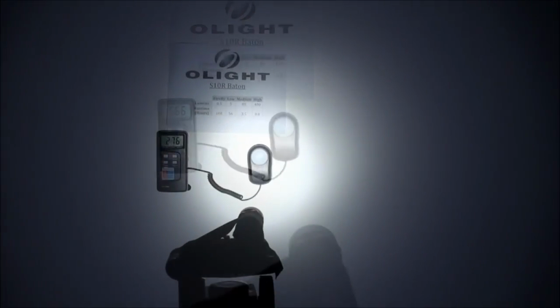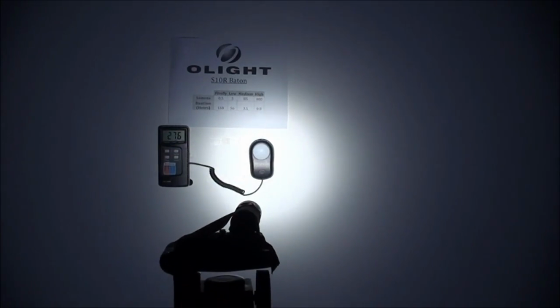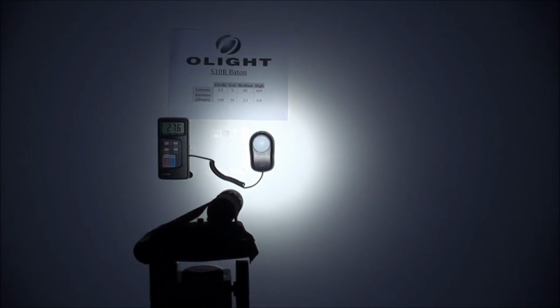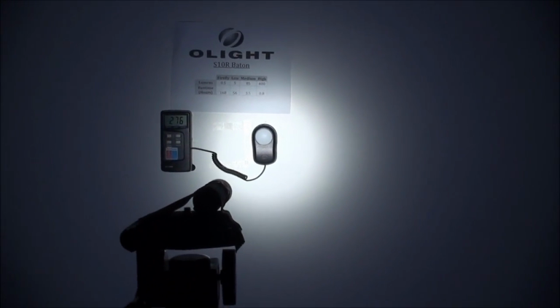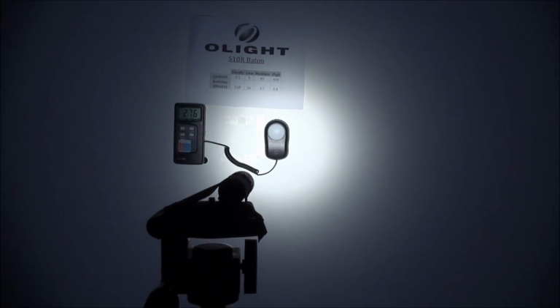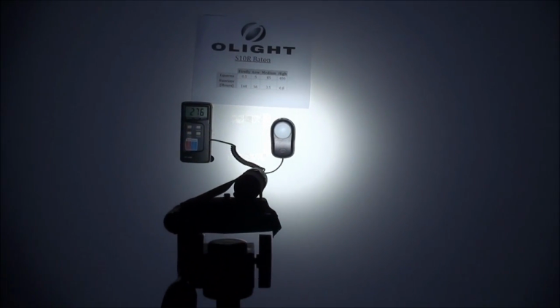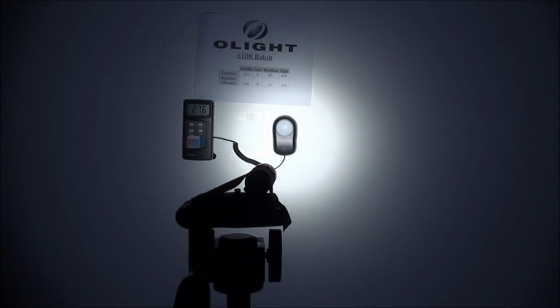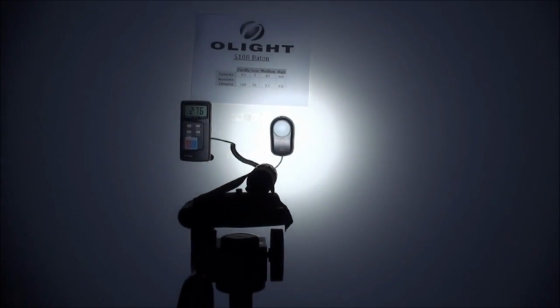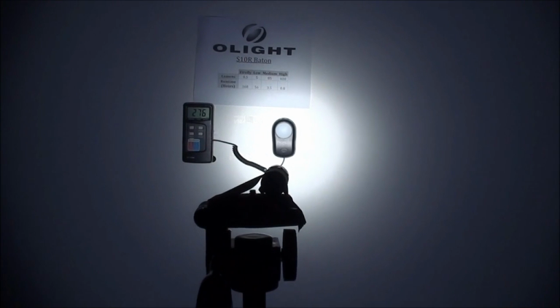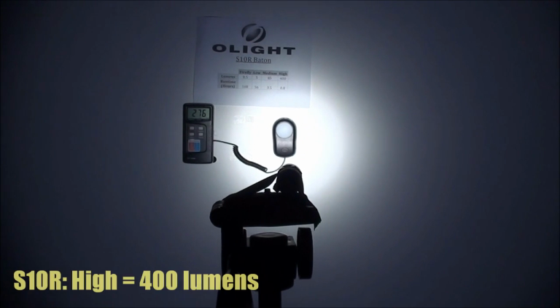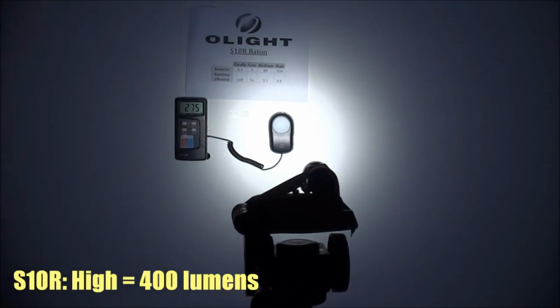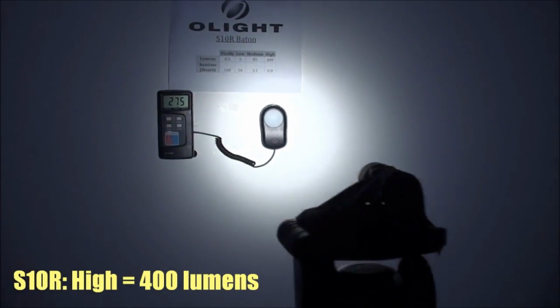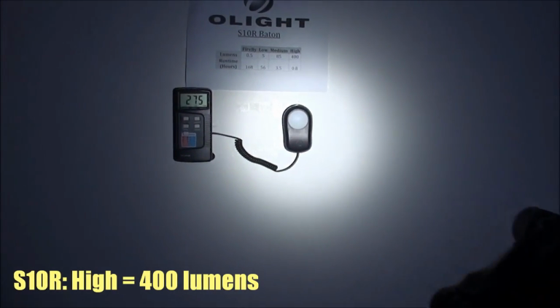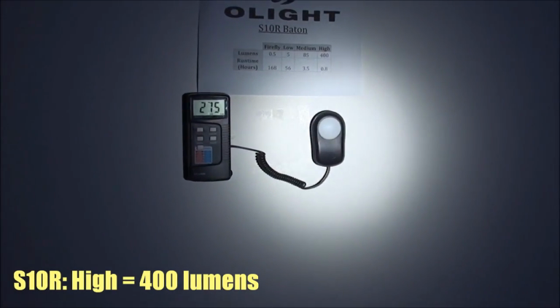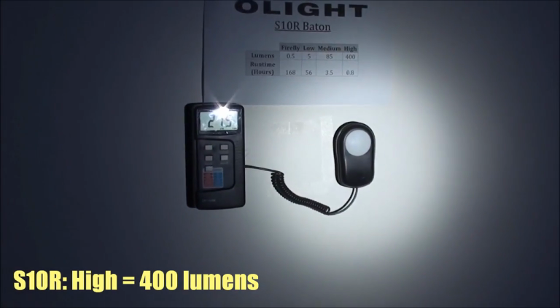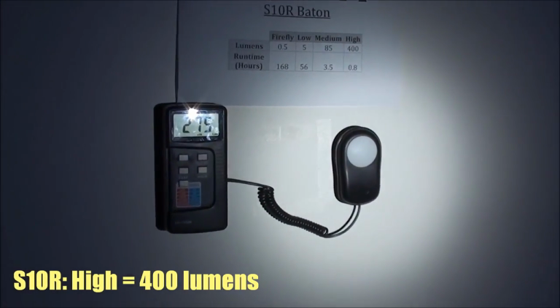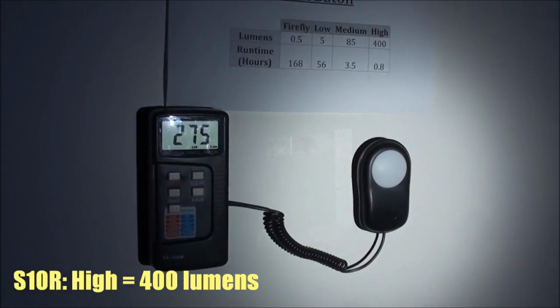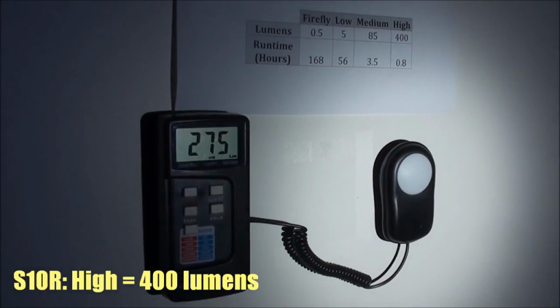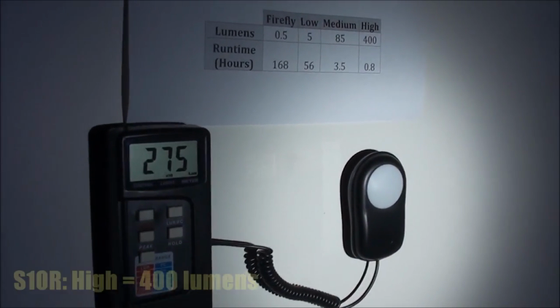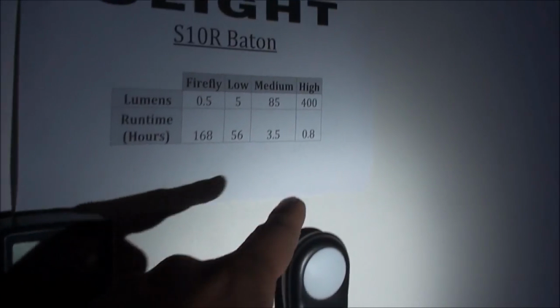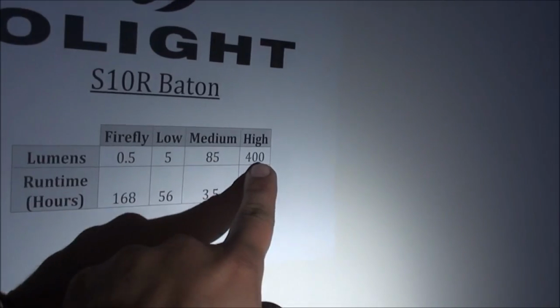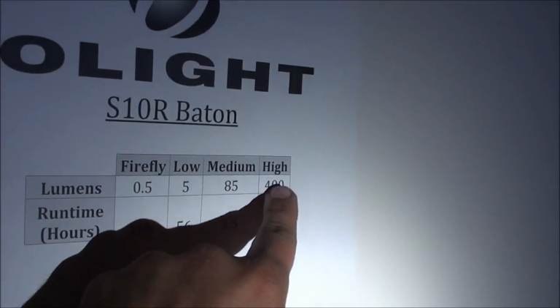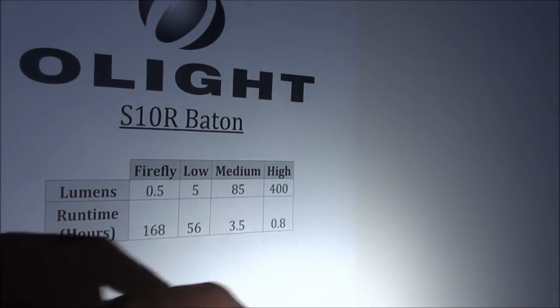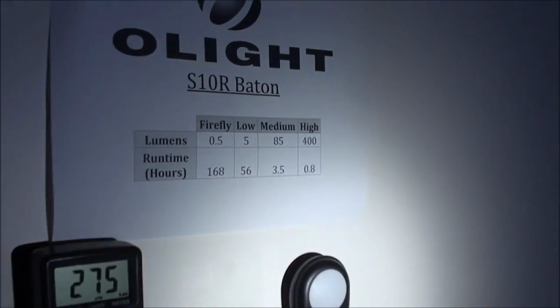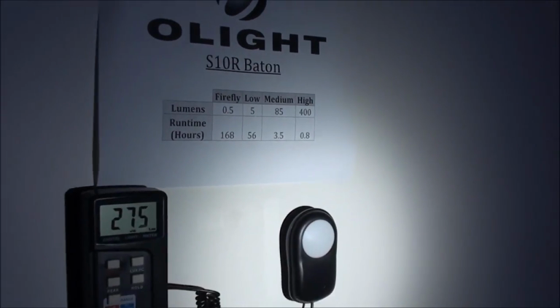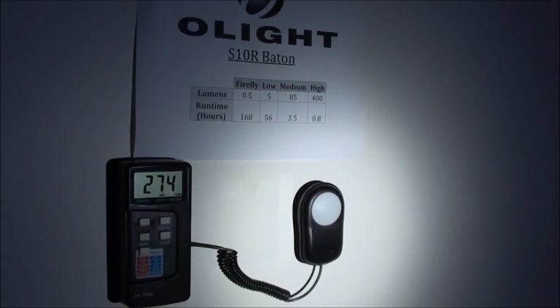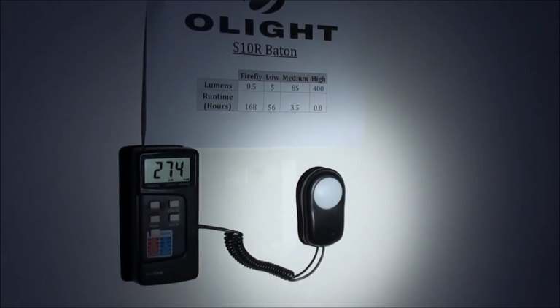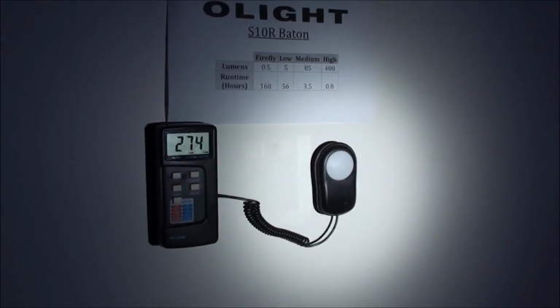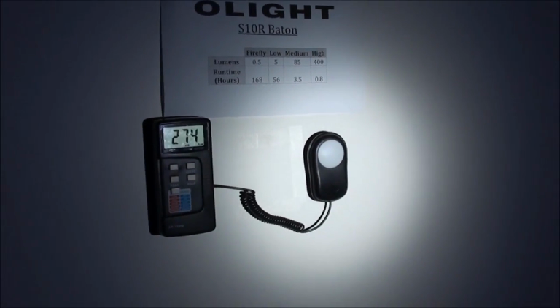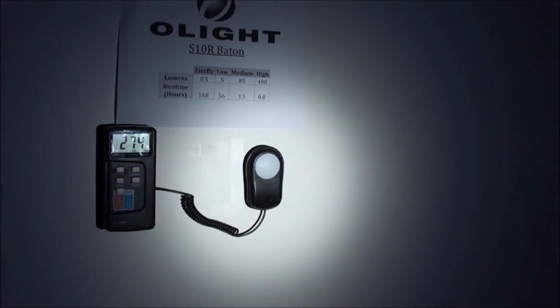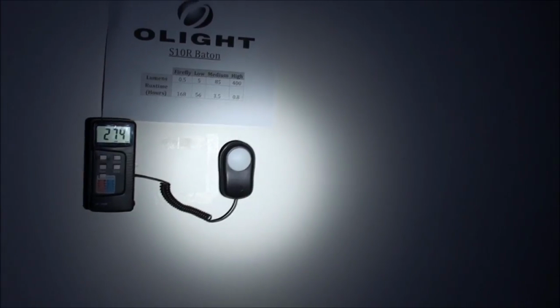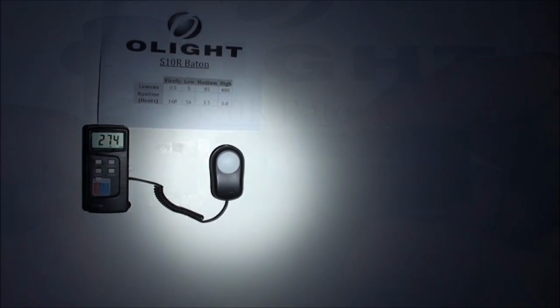And then finally, high mode on the S10R has a lumen value of 400. At the center of the hotspot at one meter's distance, the lux value is 2,760. One meter's distance from the center of that hotspot, the lux value drops down to 10.2.